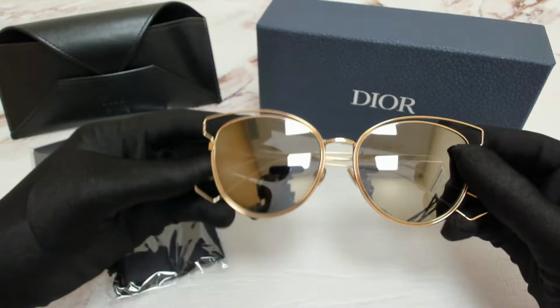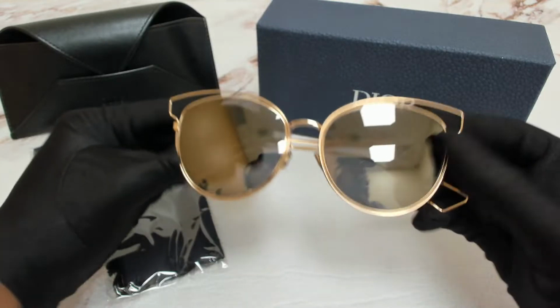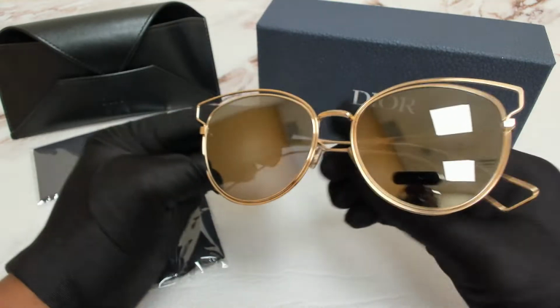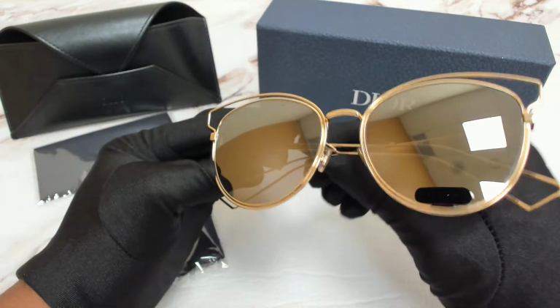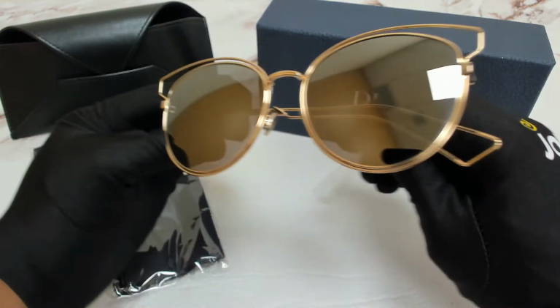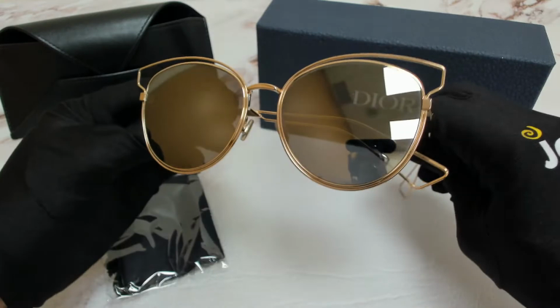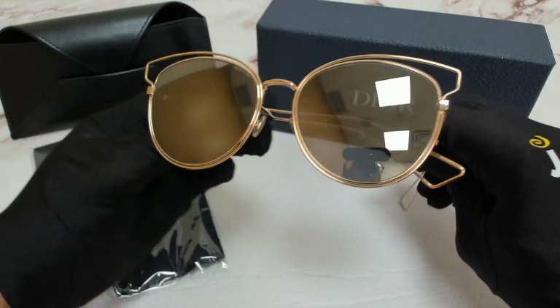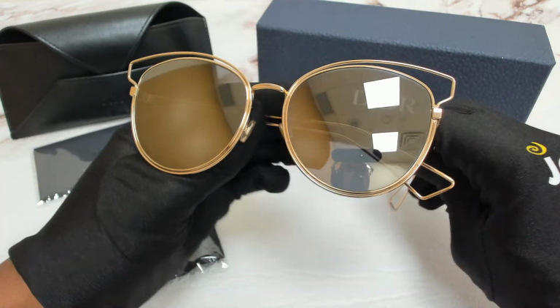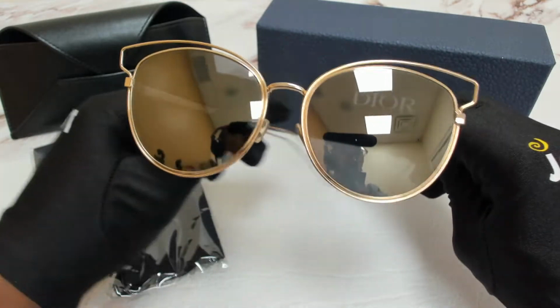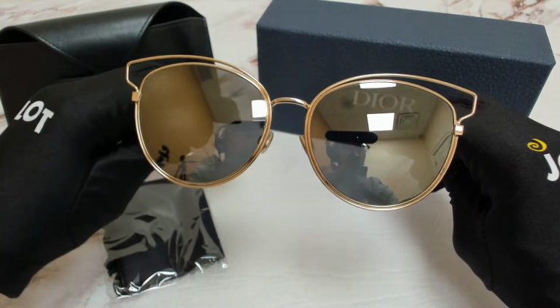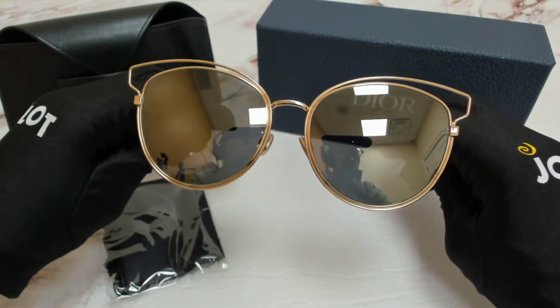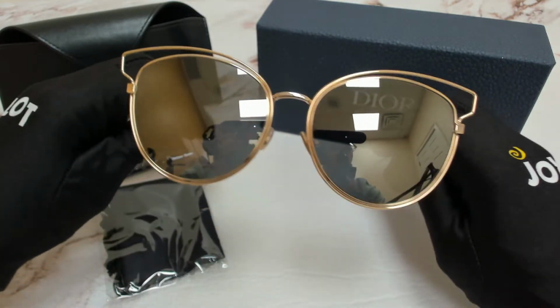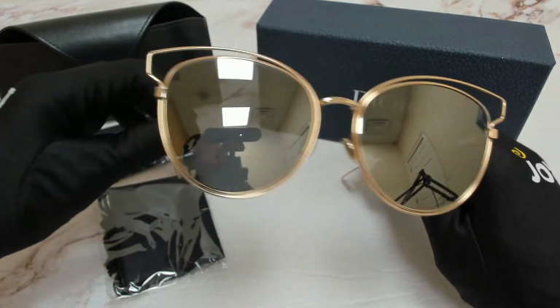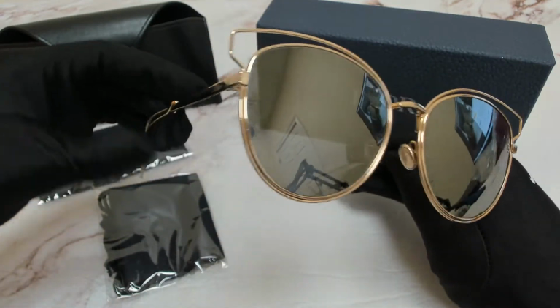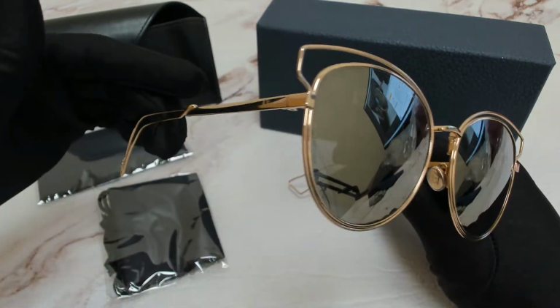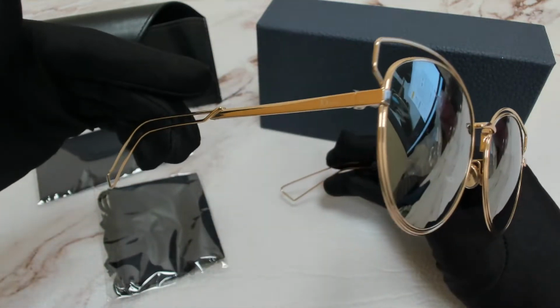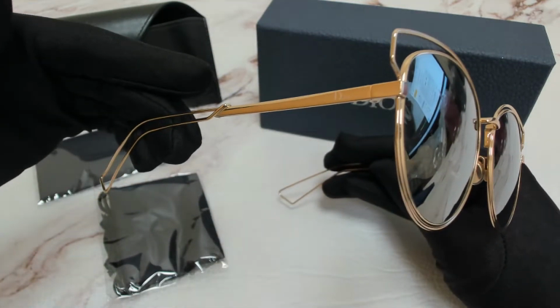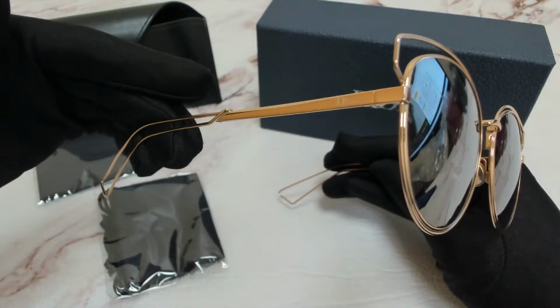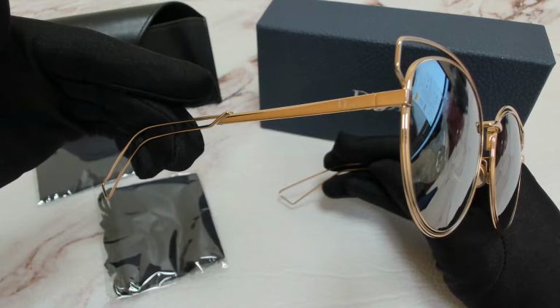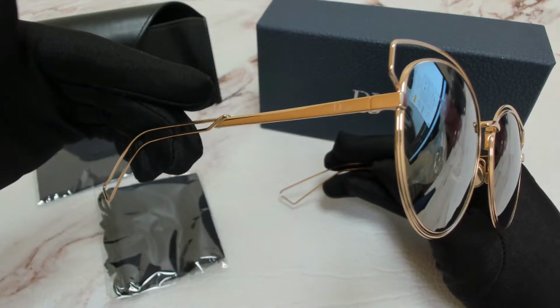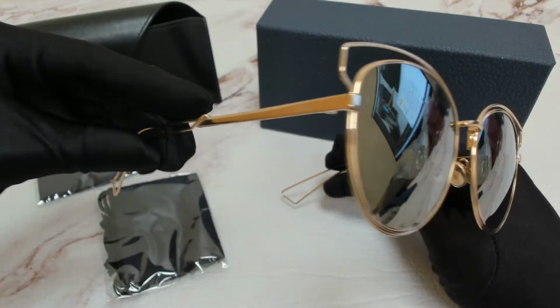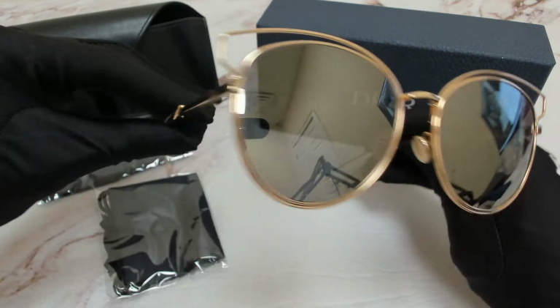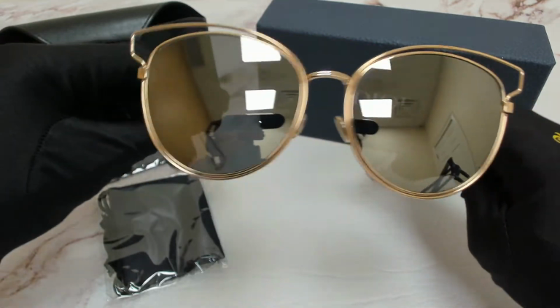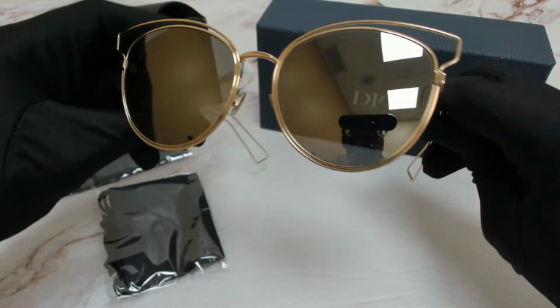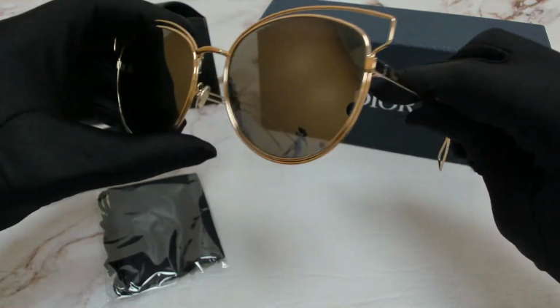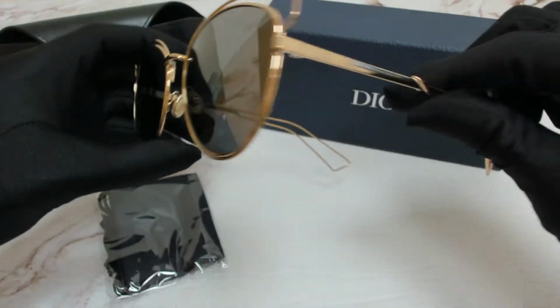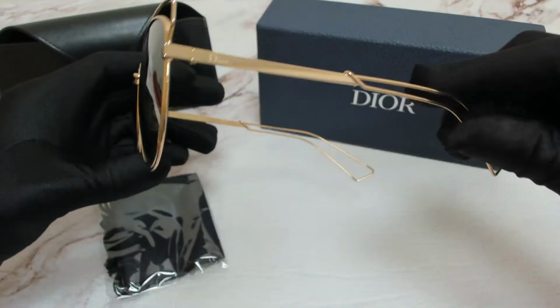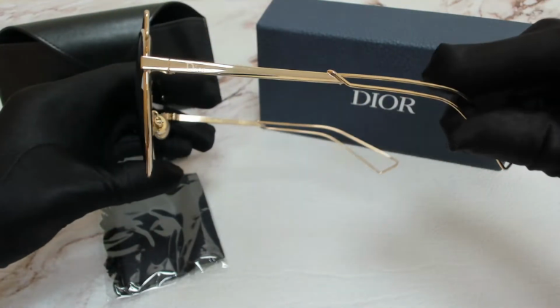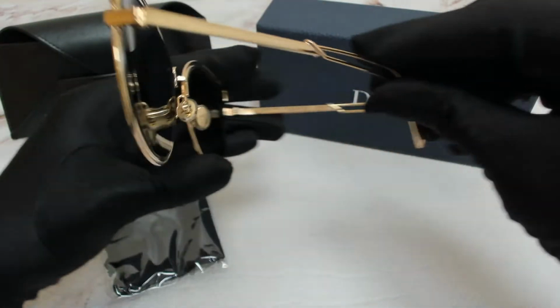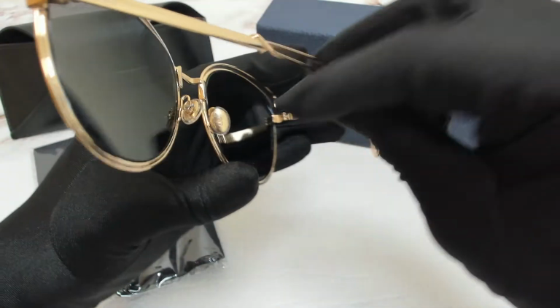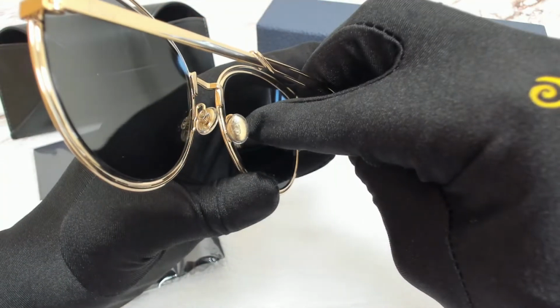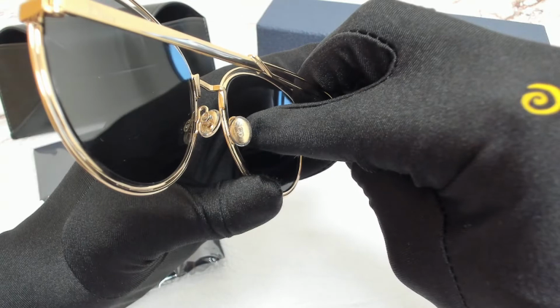The color of the frame is rose gold and it has a round shape. On its temples you'll find the Christian Dior logo, and it can also be found on its nose pads.